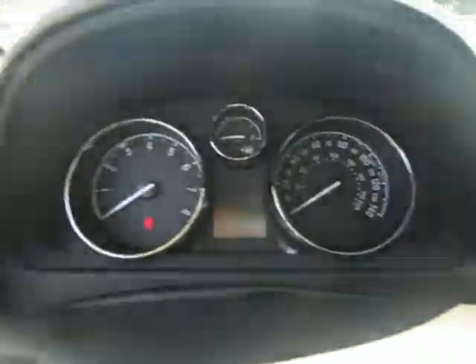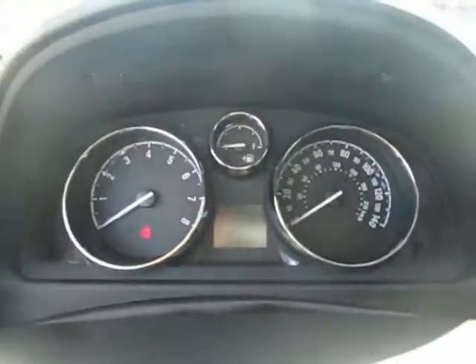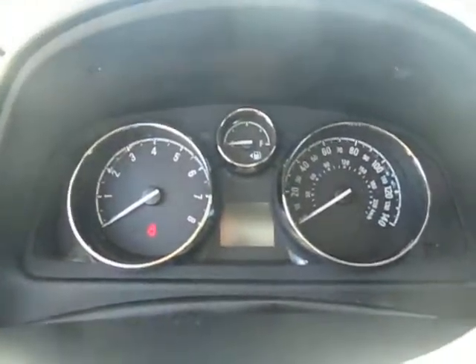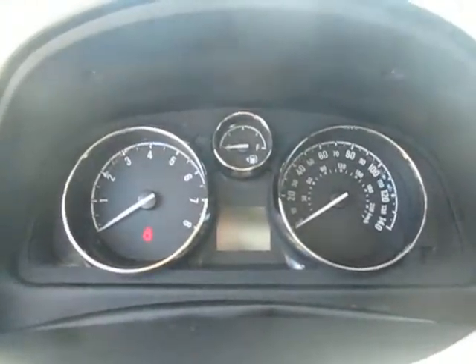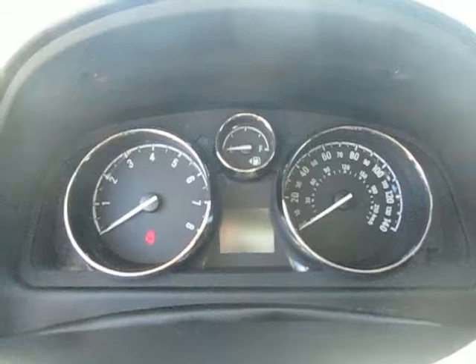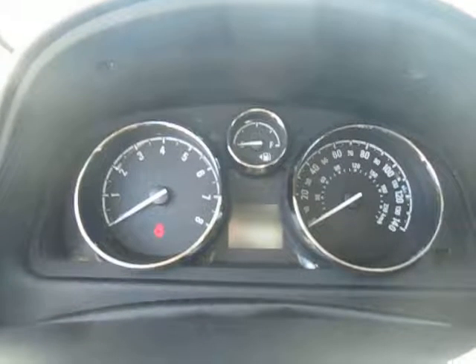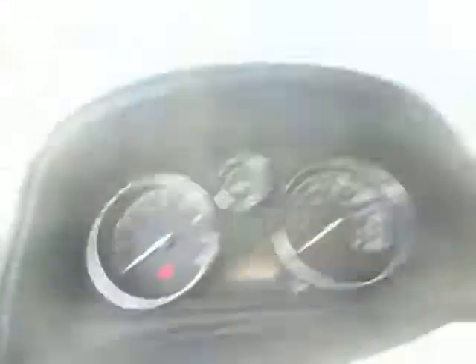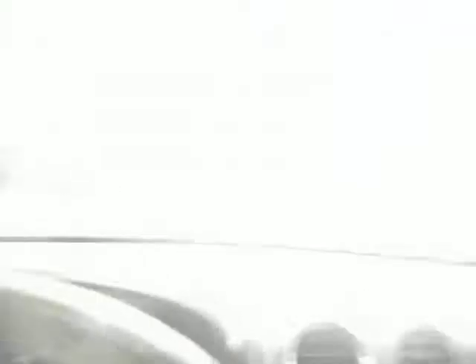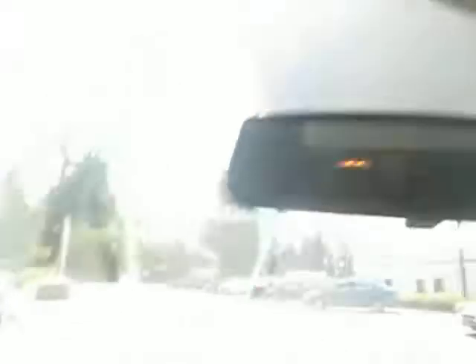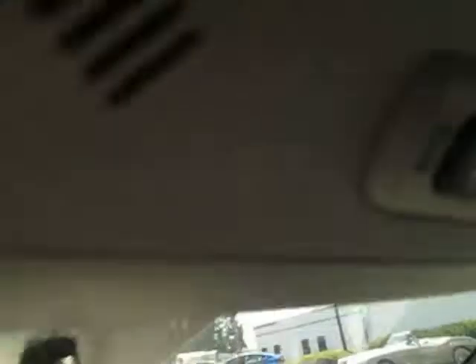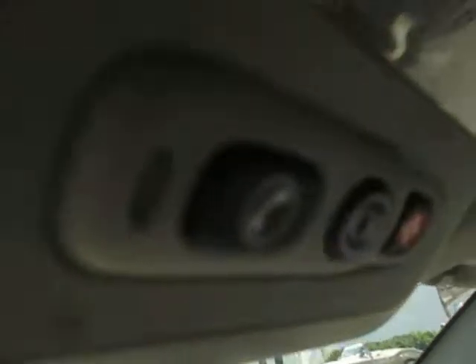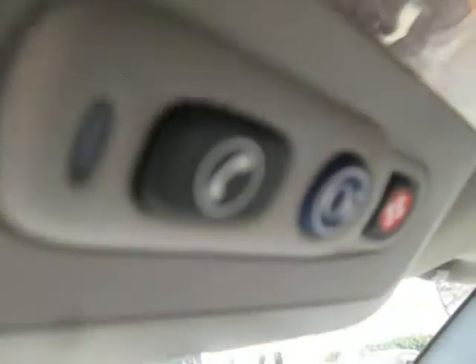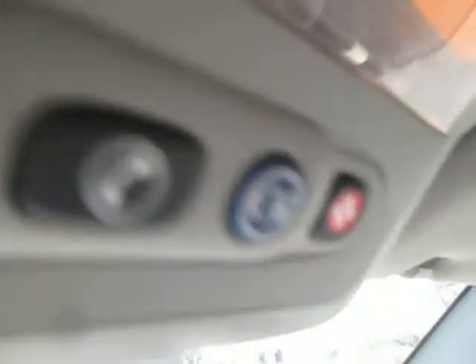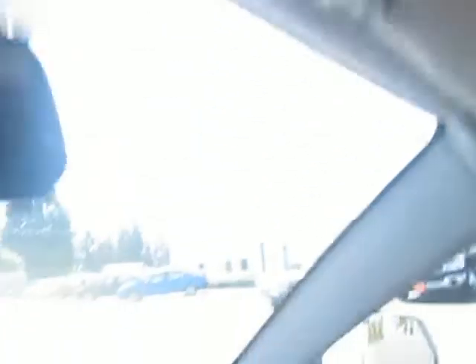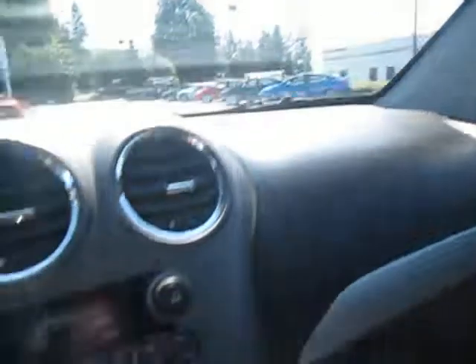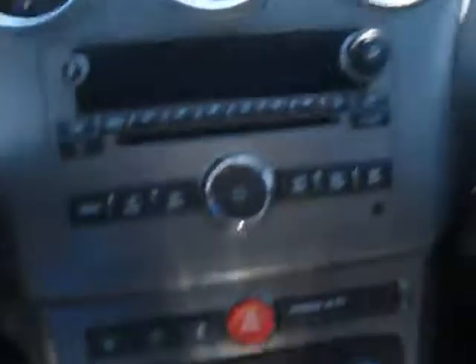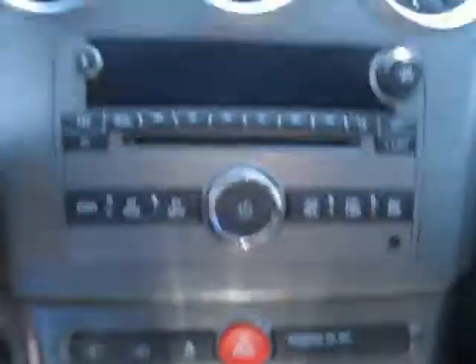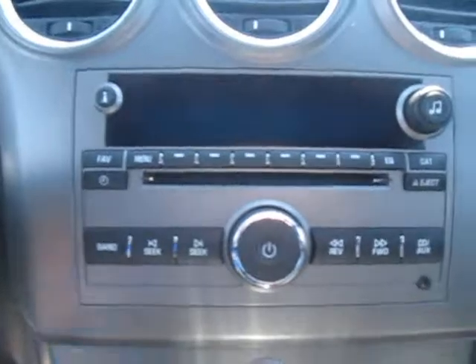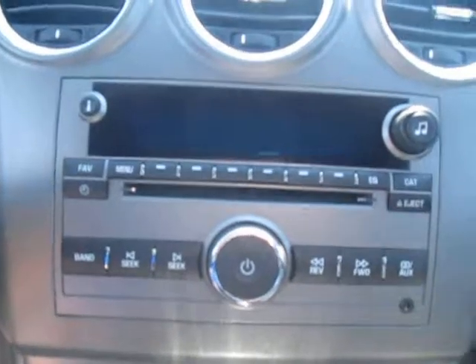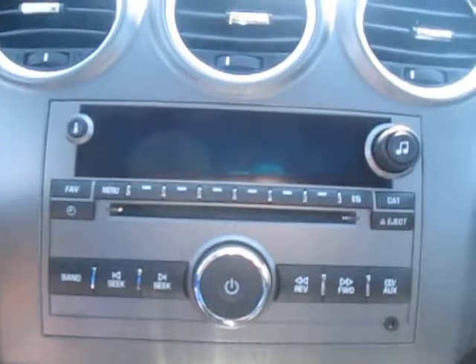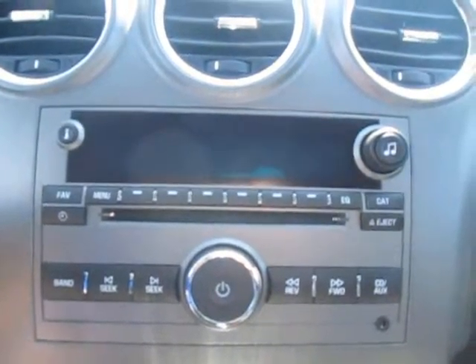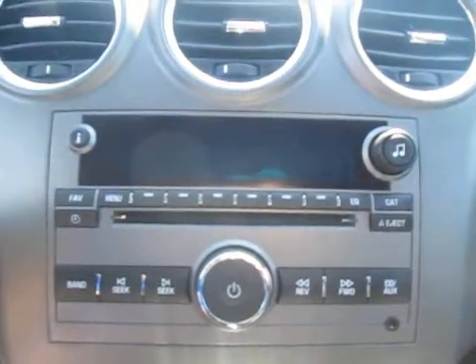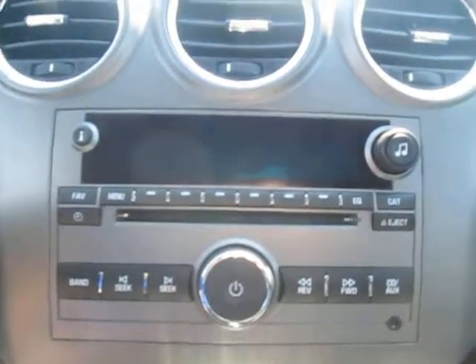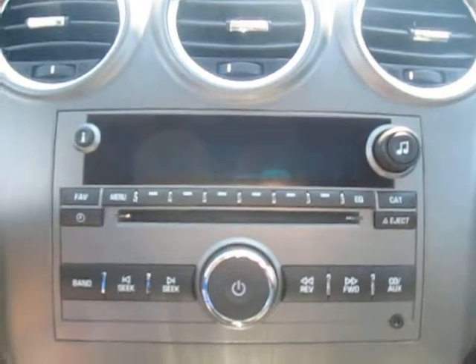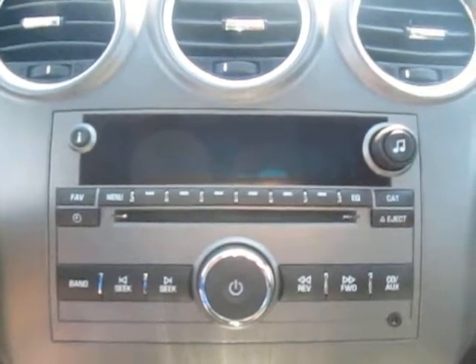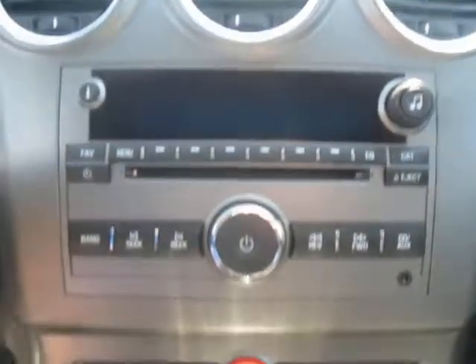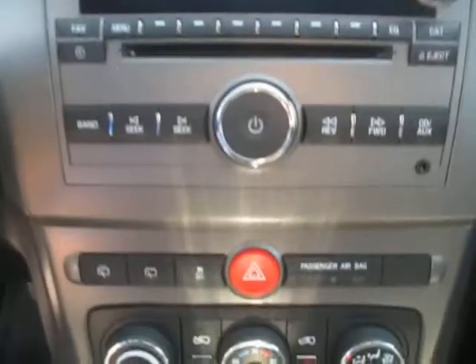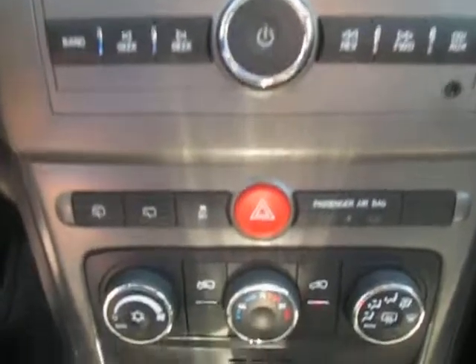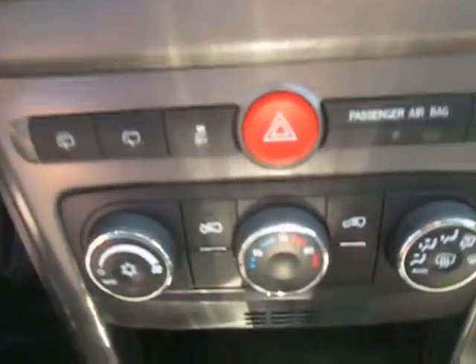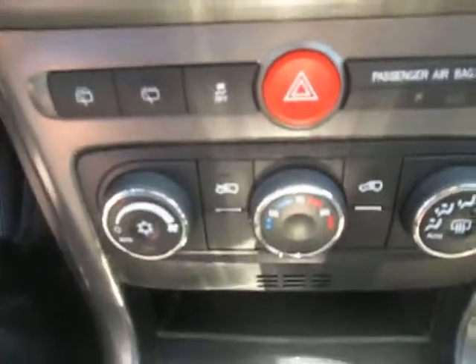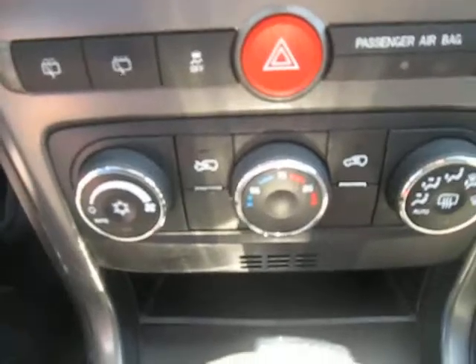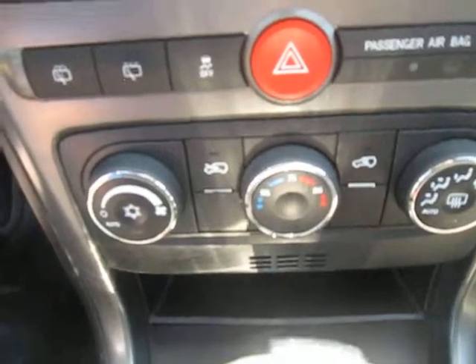Standard instrument clusters and info center down center. OnStar emergency services, navigation and Bluetooth up top. Here's our stereo with AM, FM, XM, CD player, auxiliary port, and down below is our climate control.